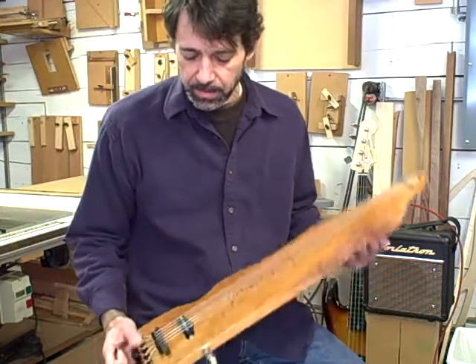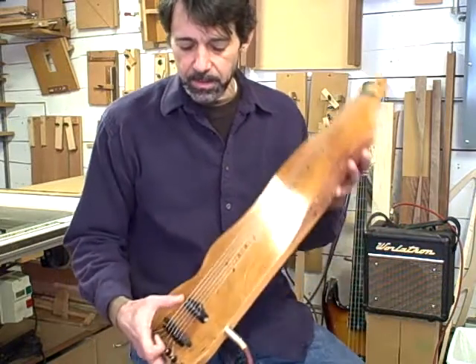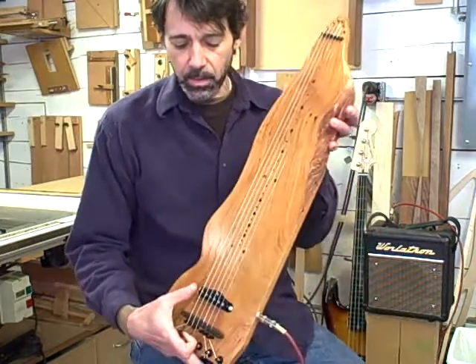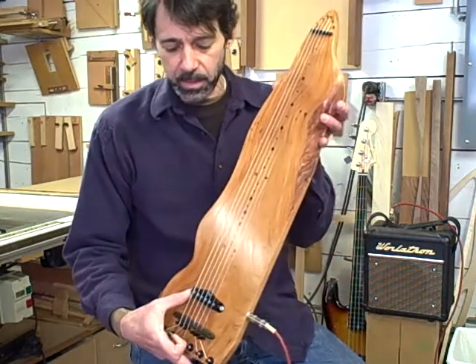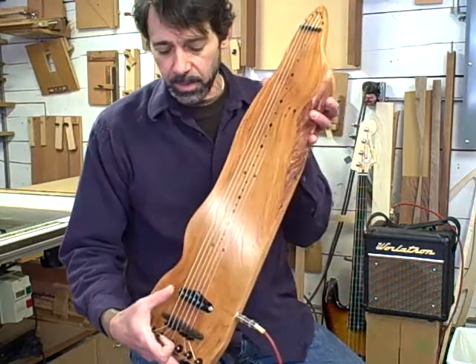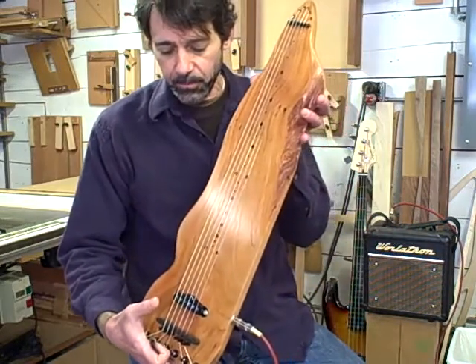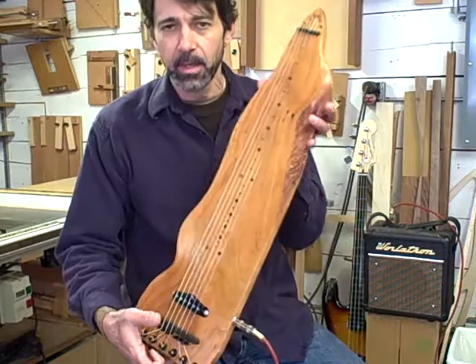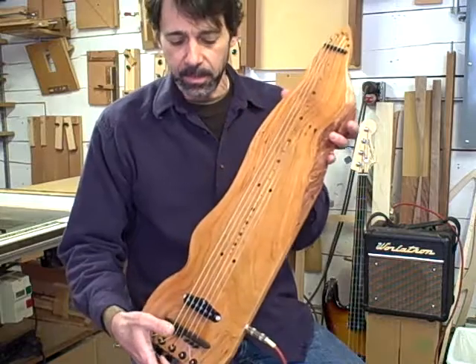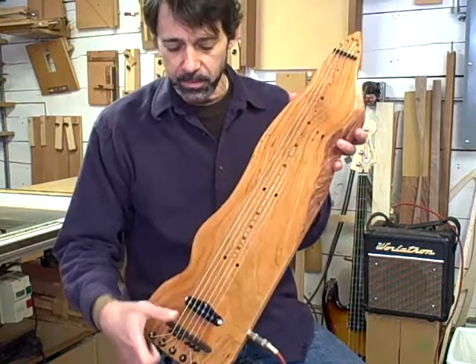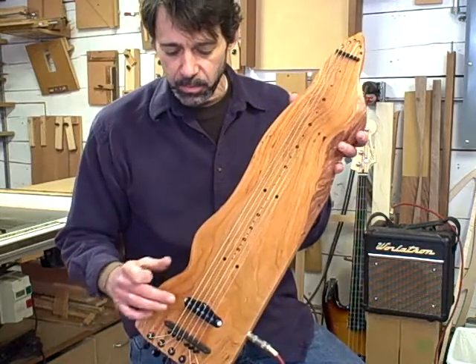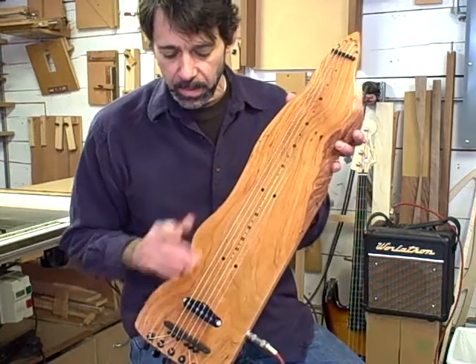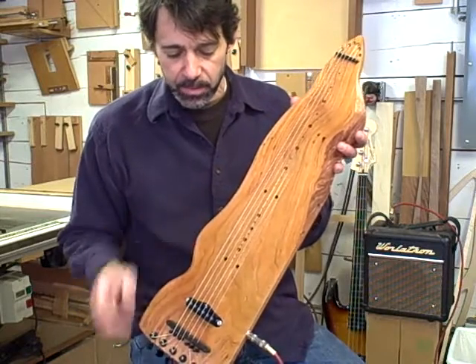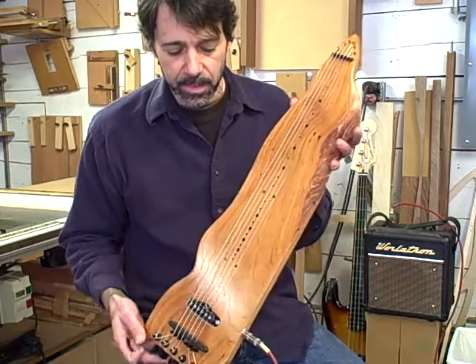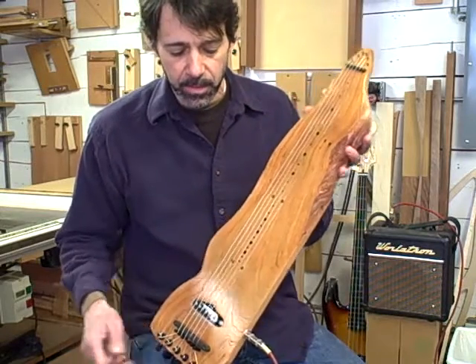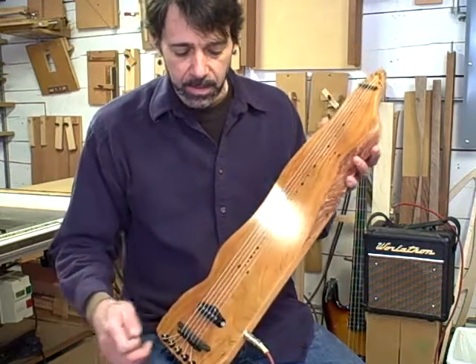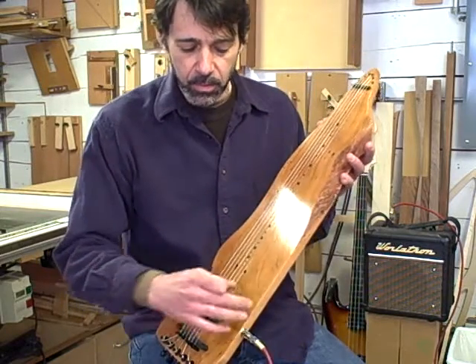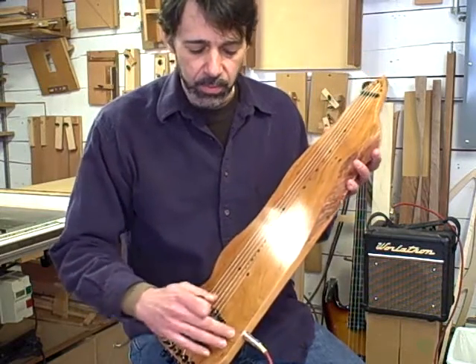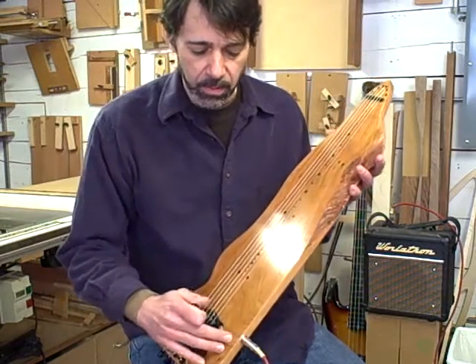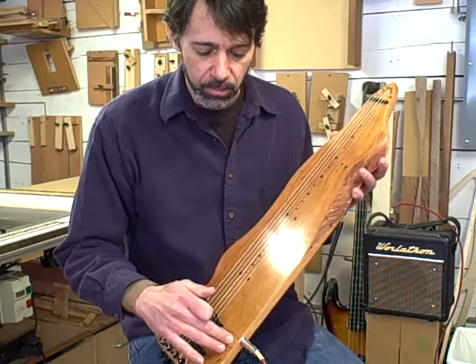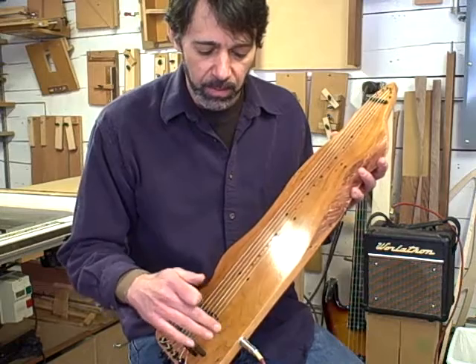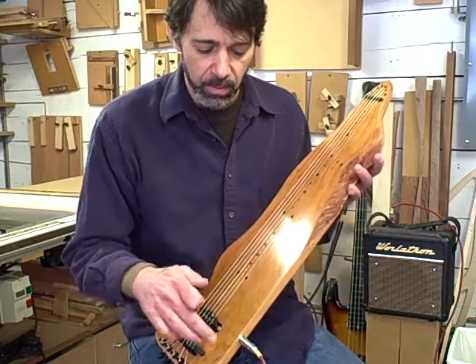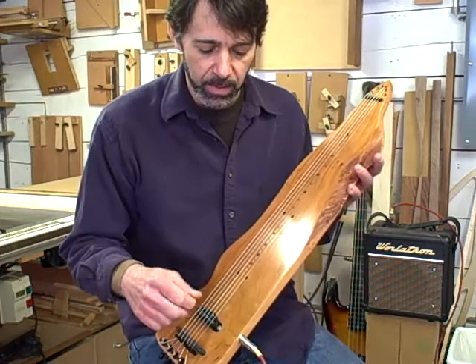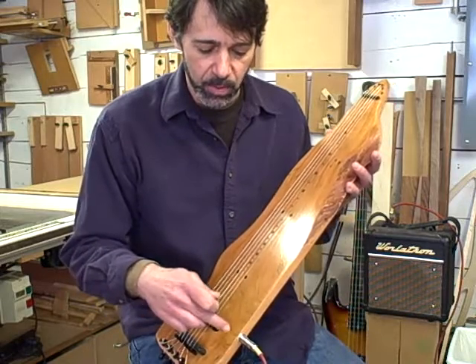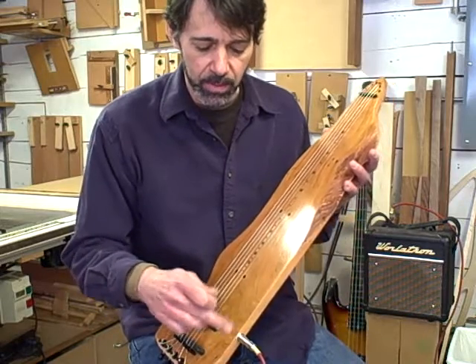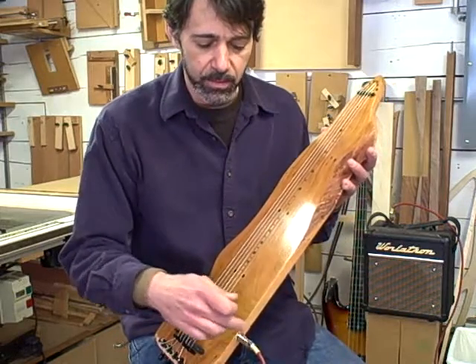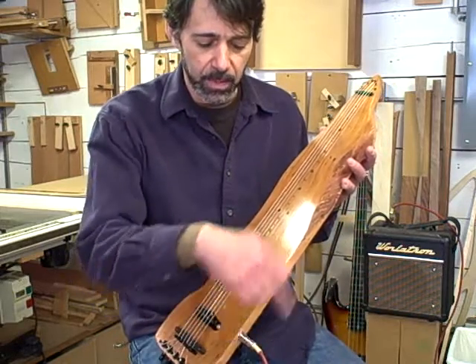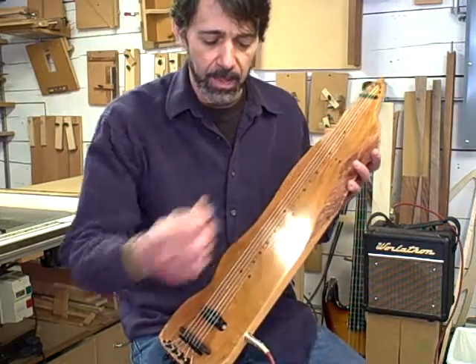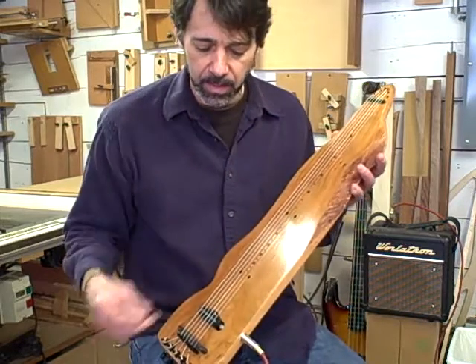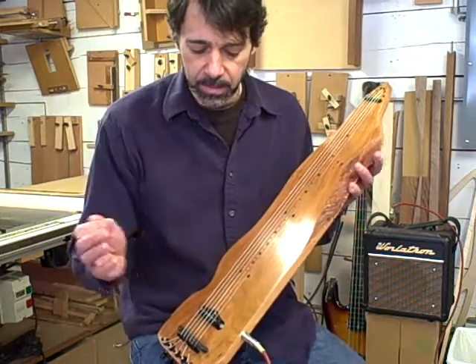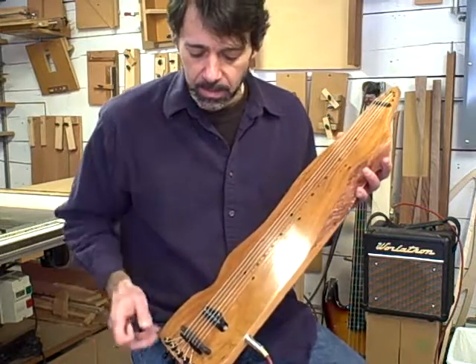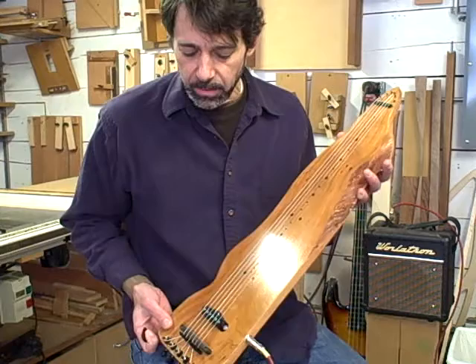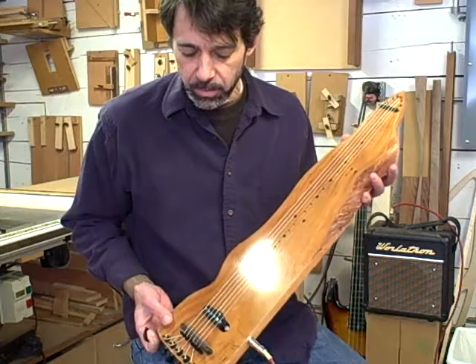It's got a single coil strat pickup for that twangy lap steel sound. There's no controls on it, no volume or tone on it. It just goes straight into the amp so you get a nice clean clear tone.